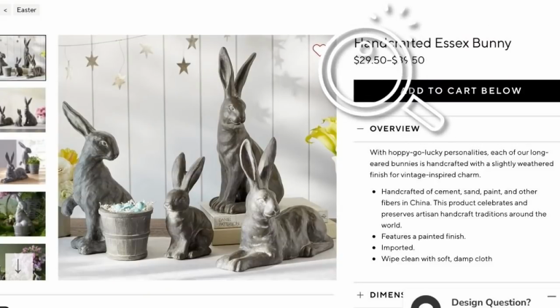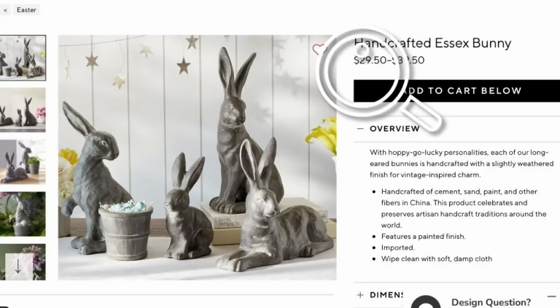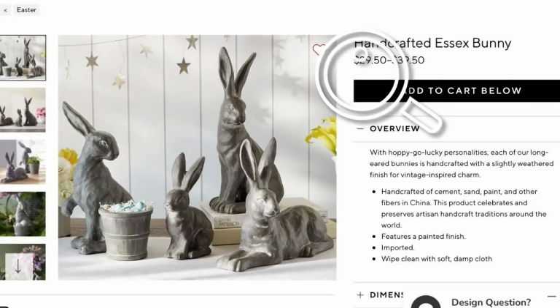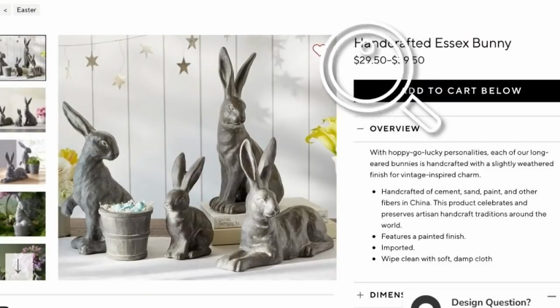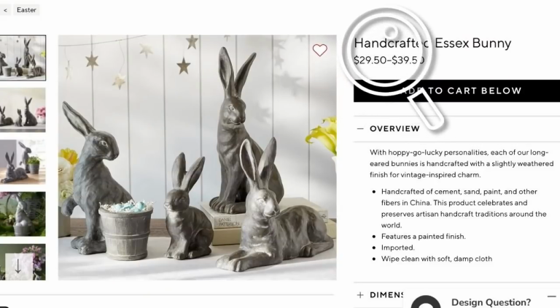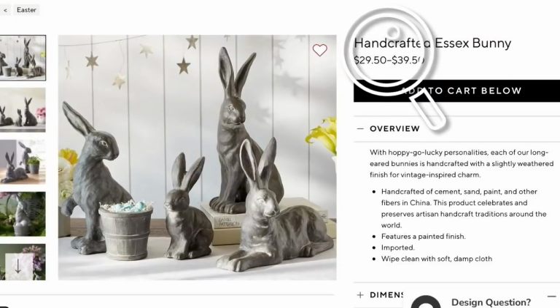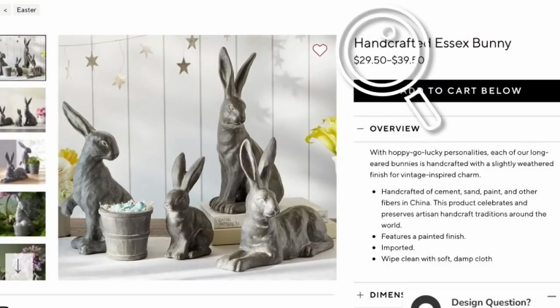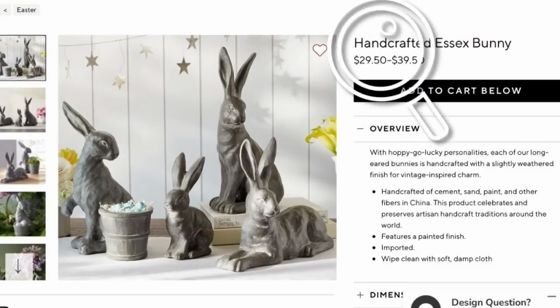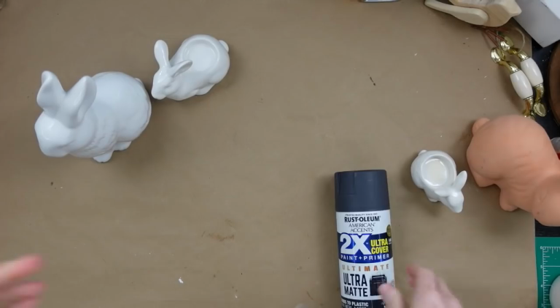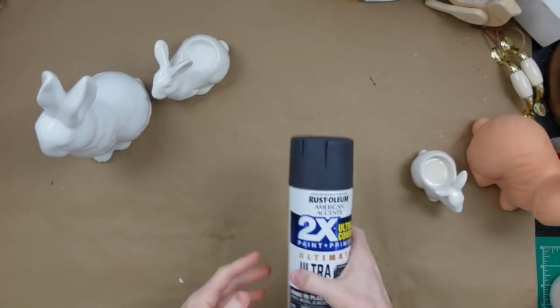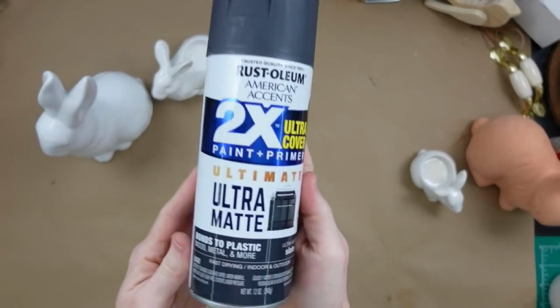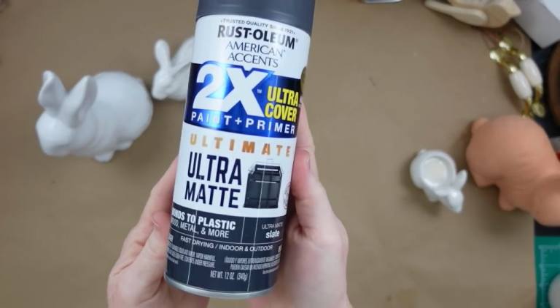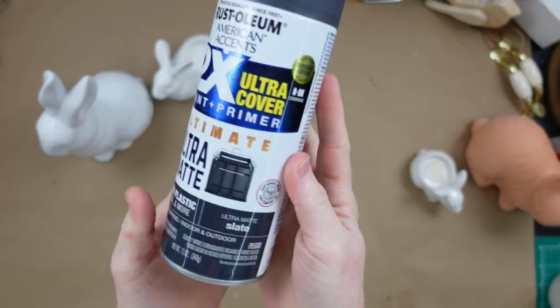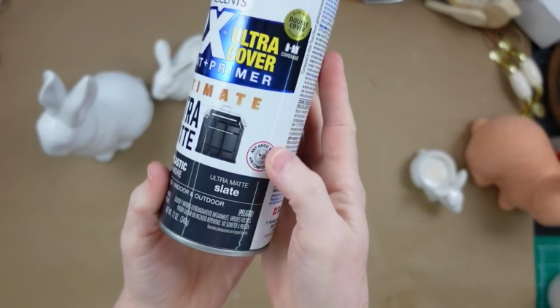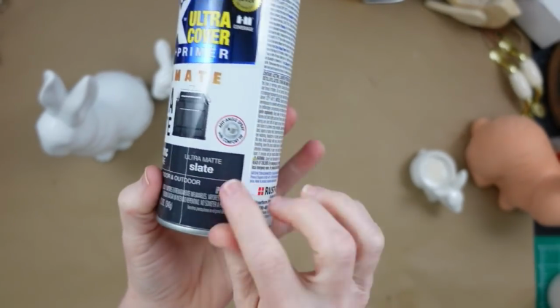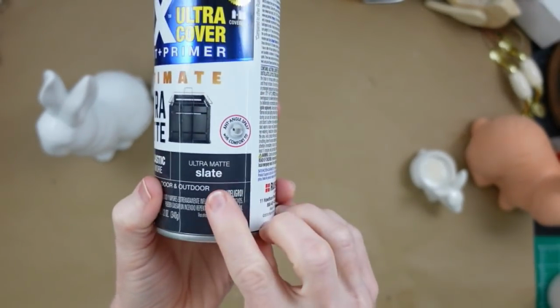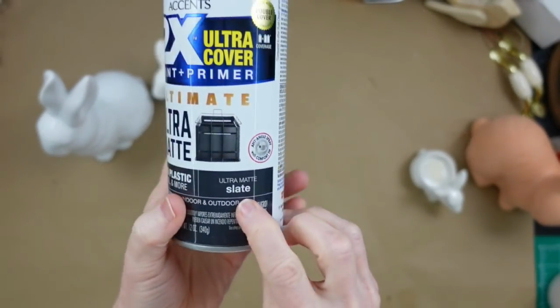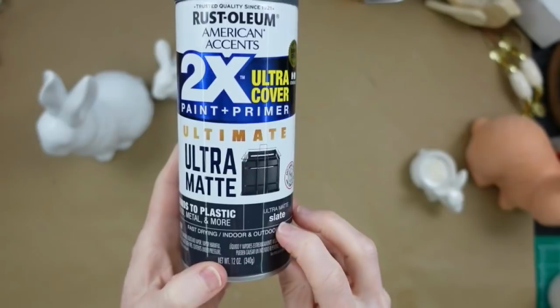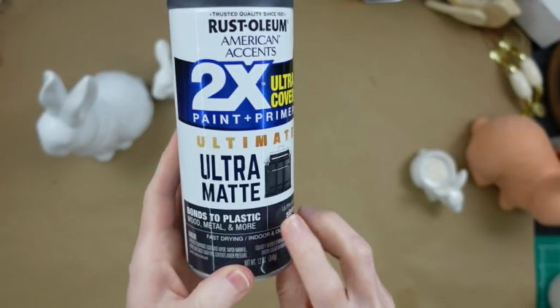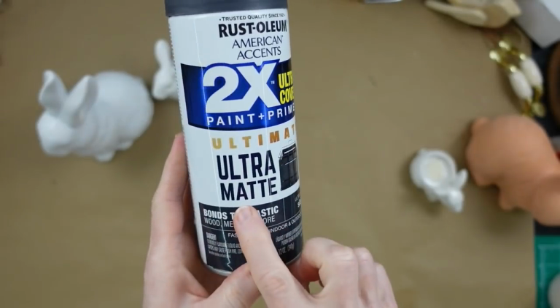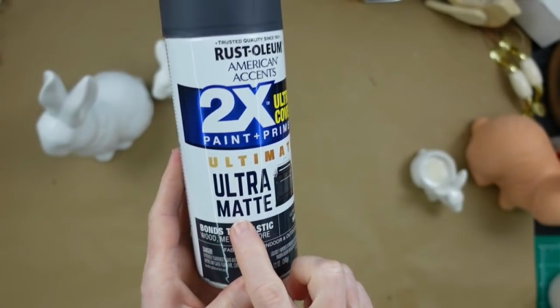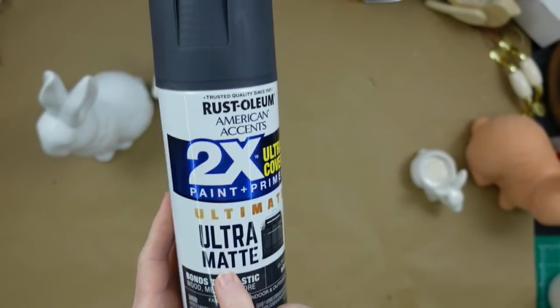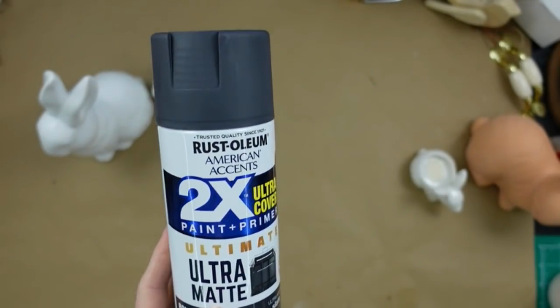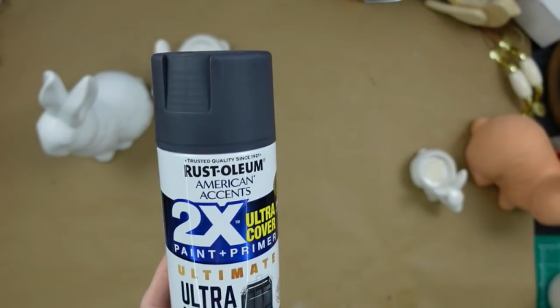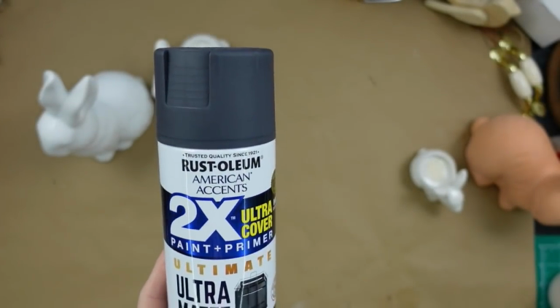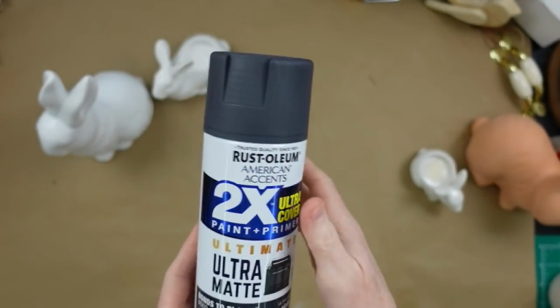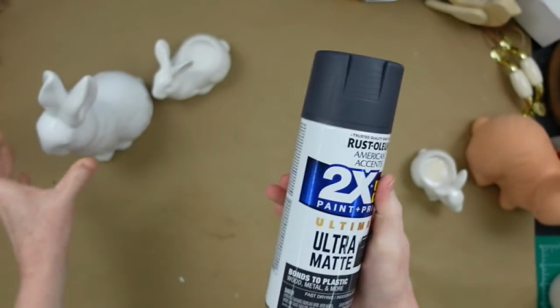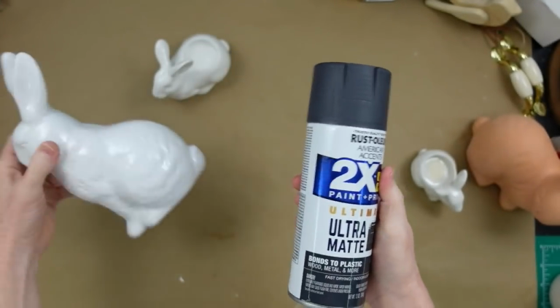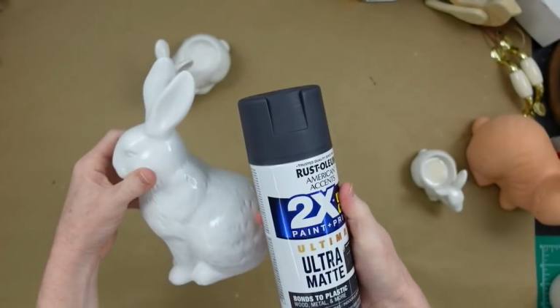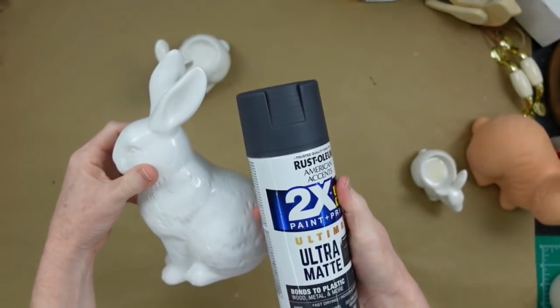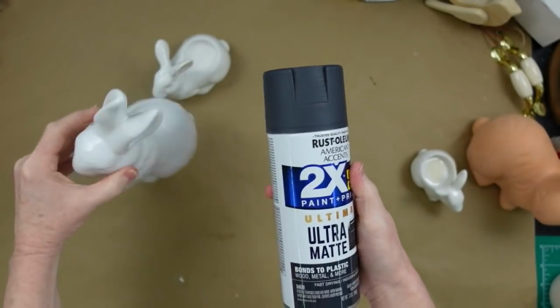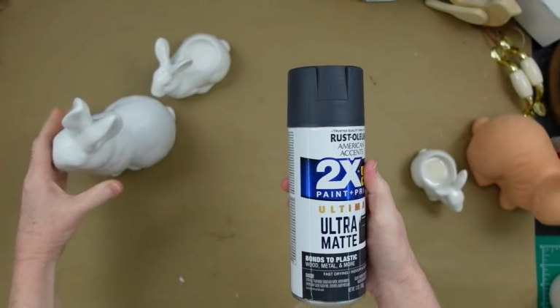Now we're going to go on to the Essex bunny — $29.50 to $39.50. Can you believe that? I'm going to start off with some Rust-Oleum Ultra Matte Slate Gray Paint and take my little ceramic bunnies — a little tea light ceramic bunny and a larger one — and take them outside and spray paint them.